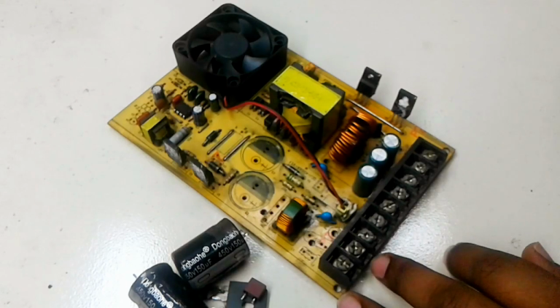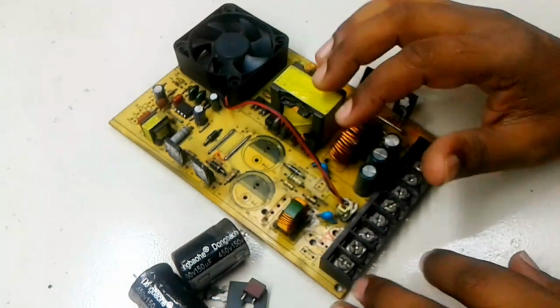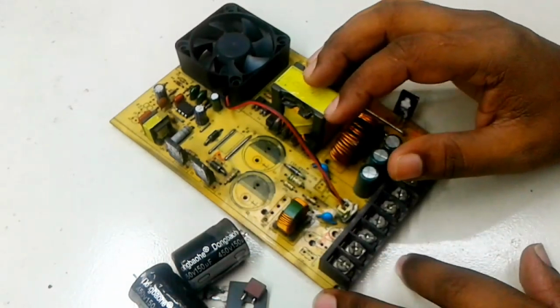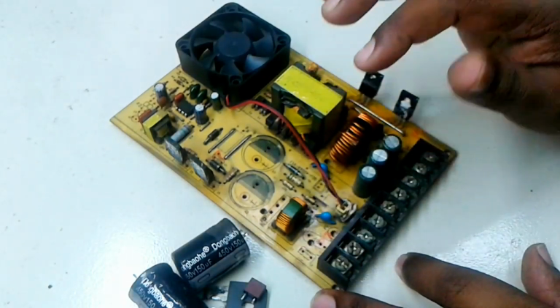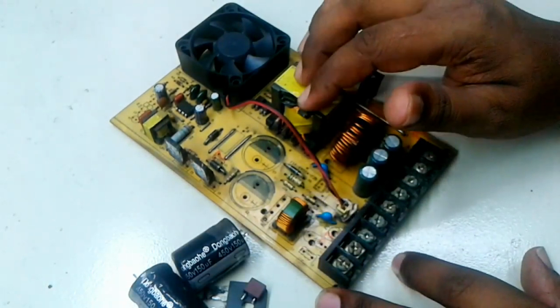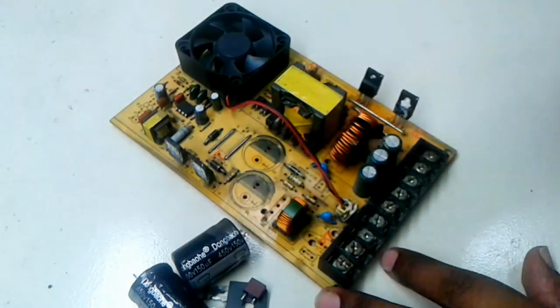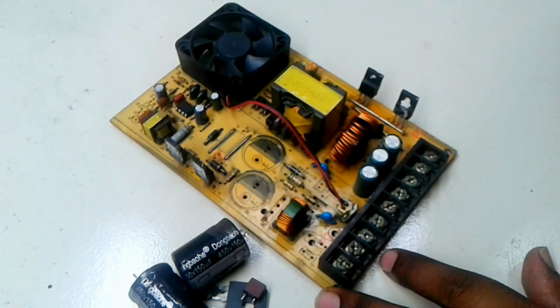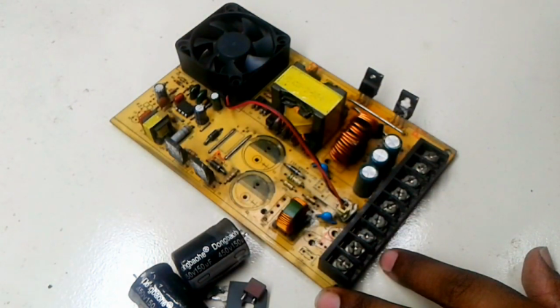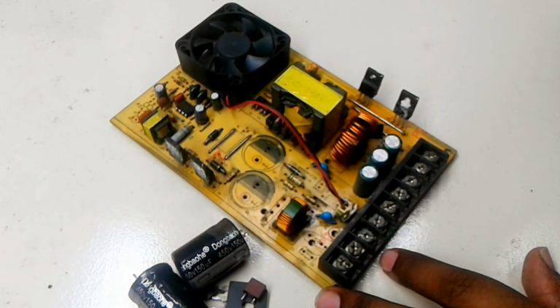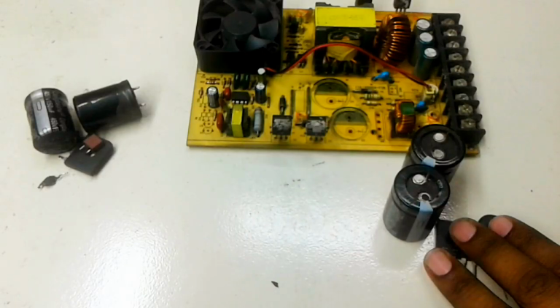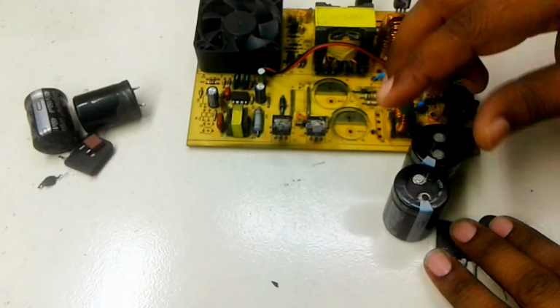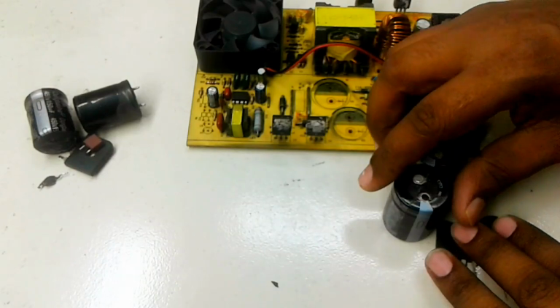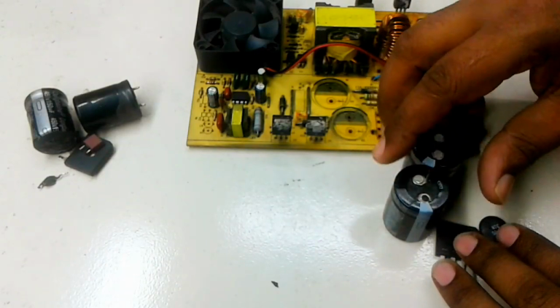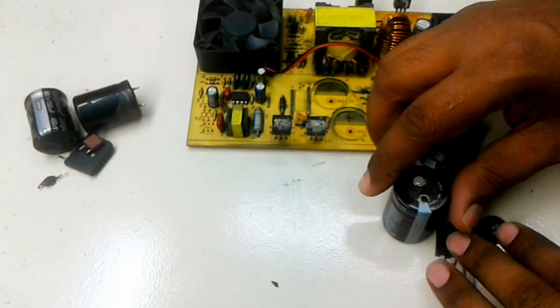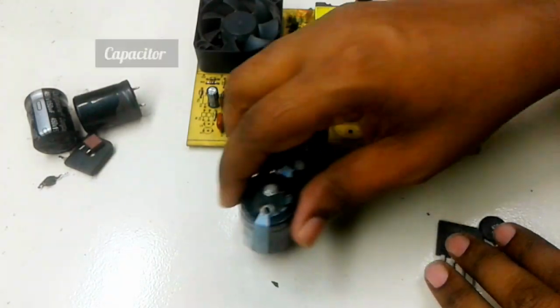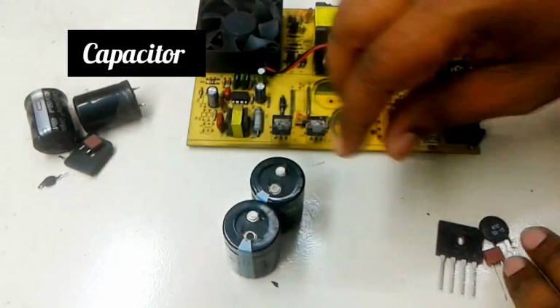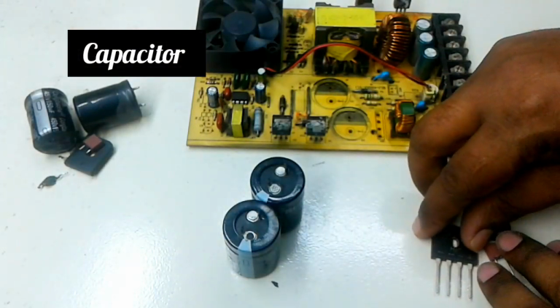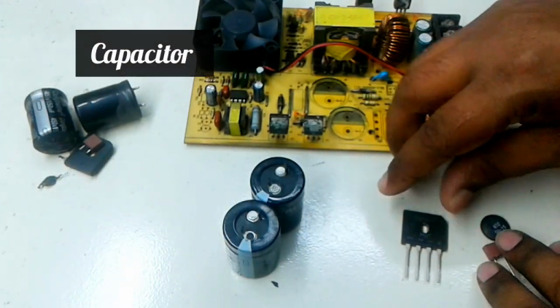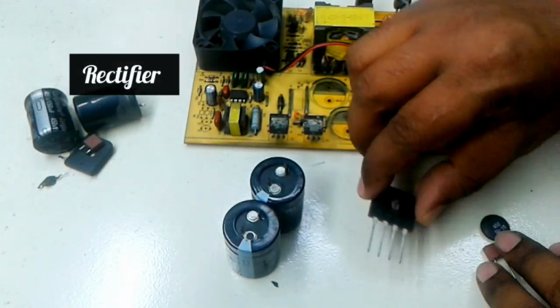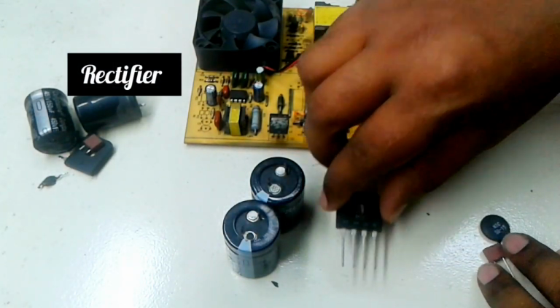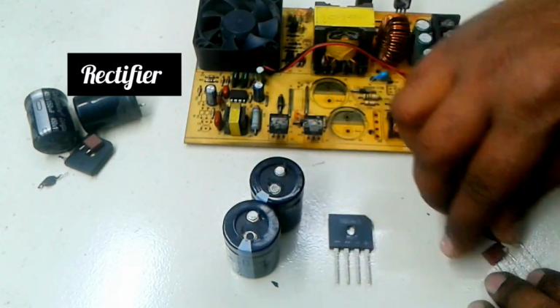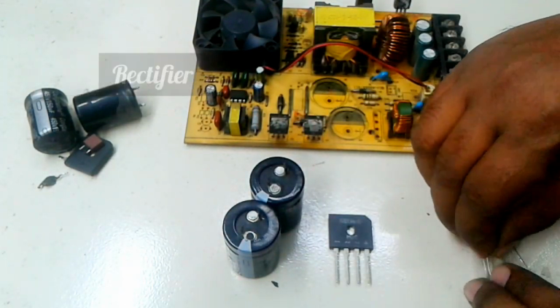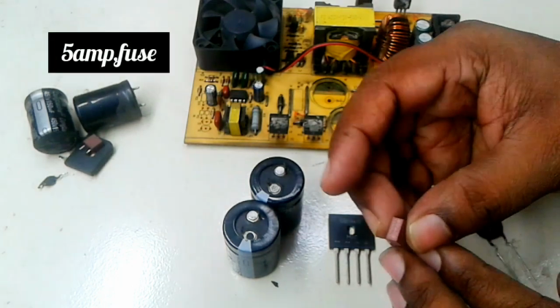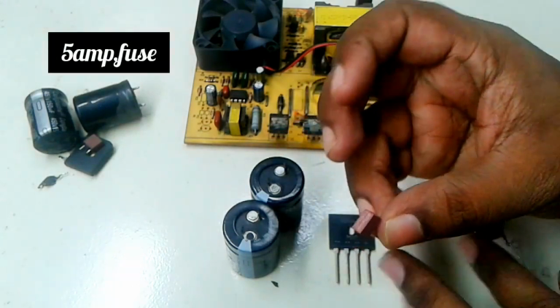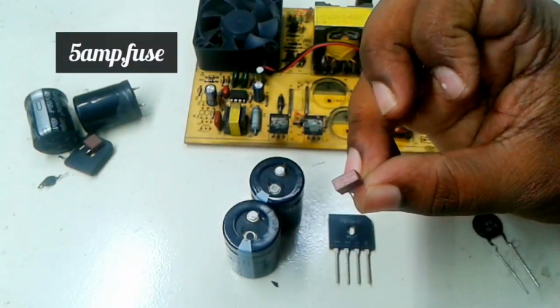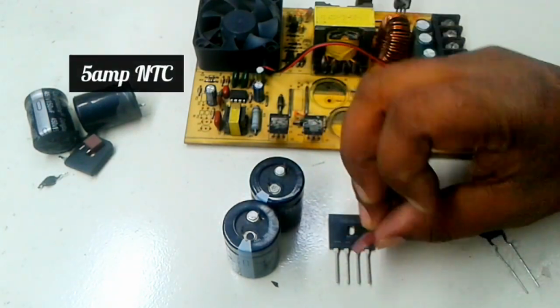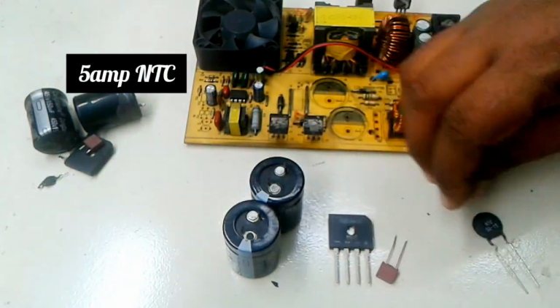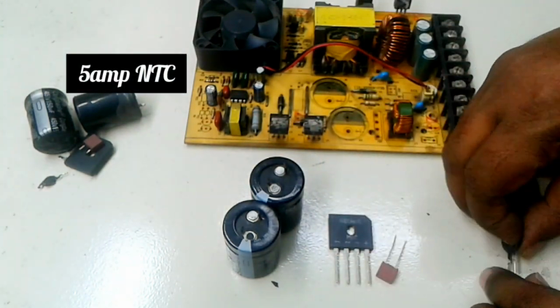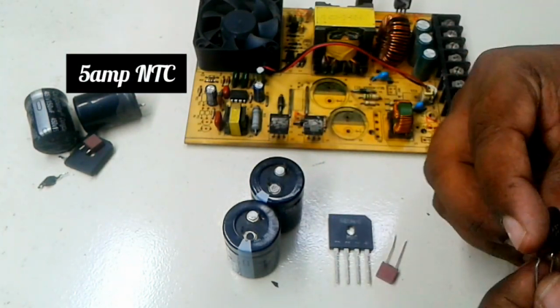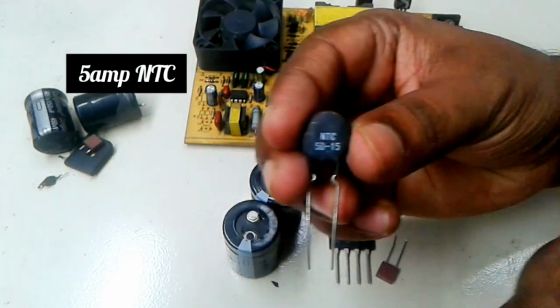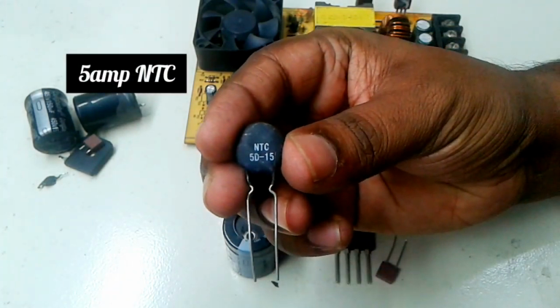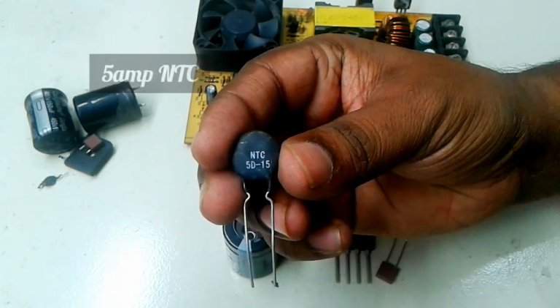Now I will put in new equipment. This is the new capacitor, bridge rectifier, 5 ampere fuse, and 5 ampere NTC.